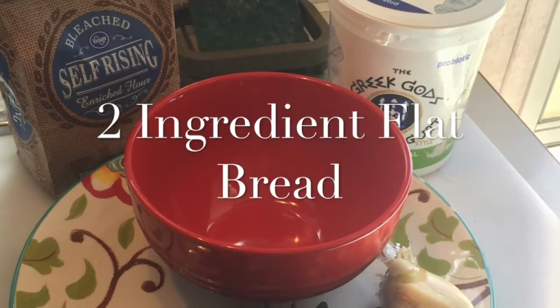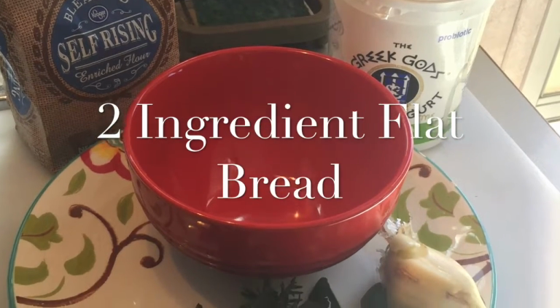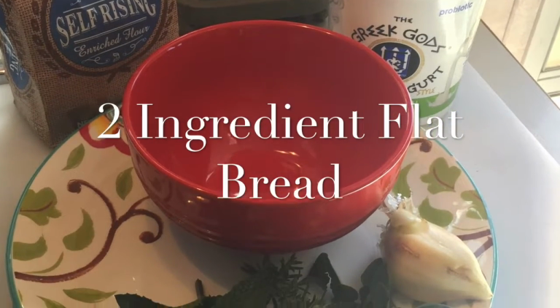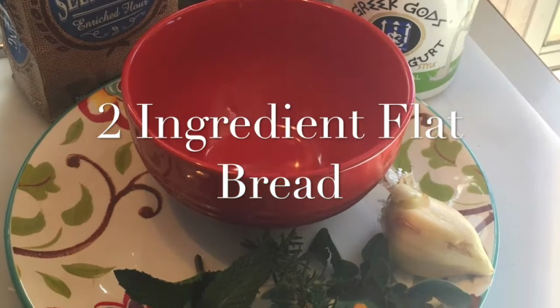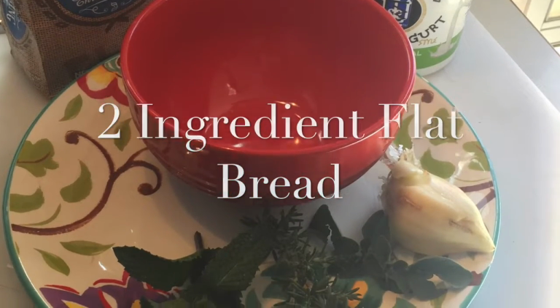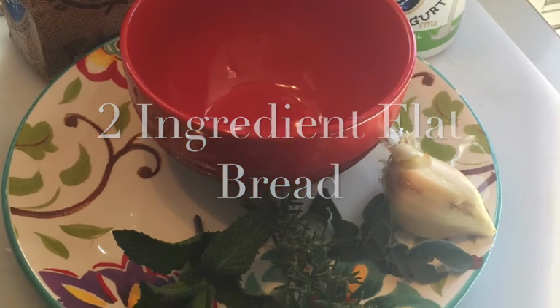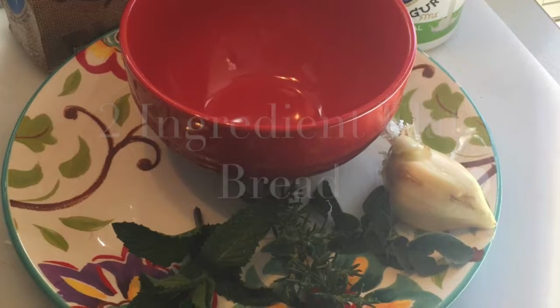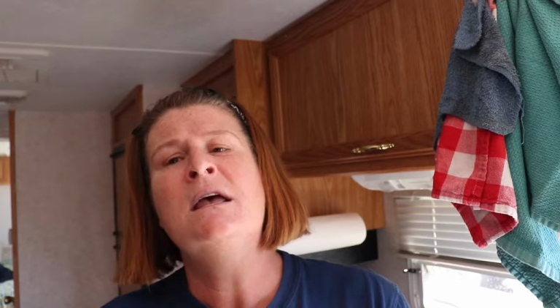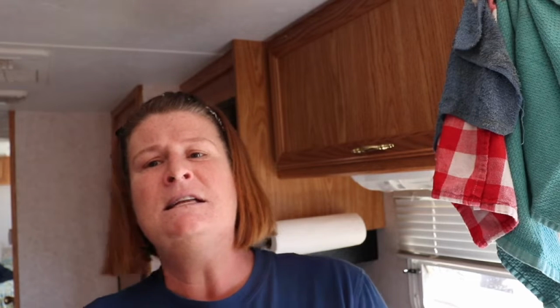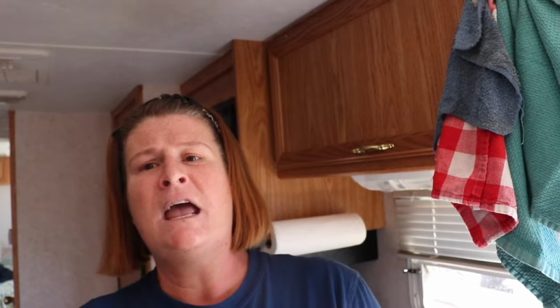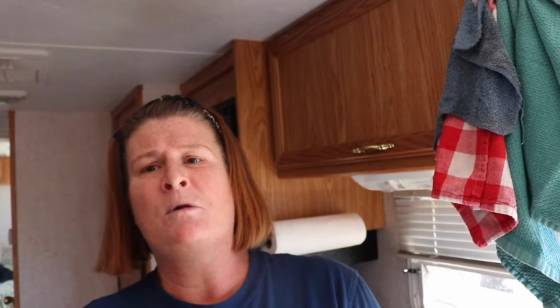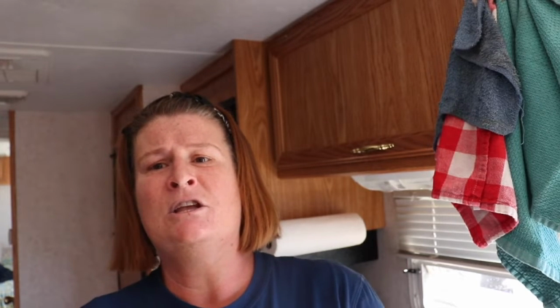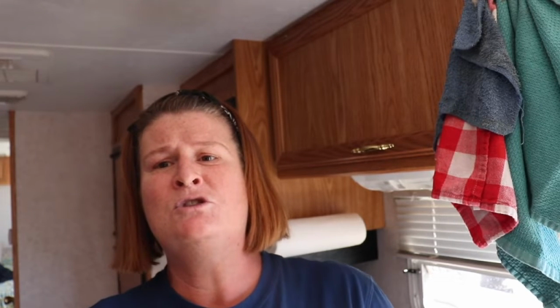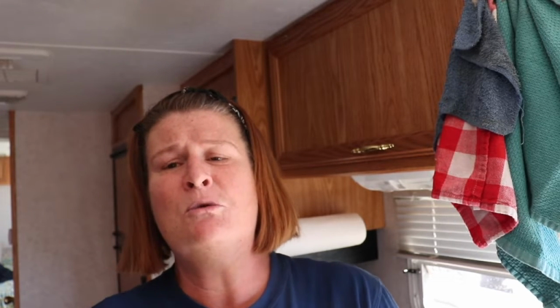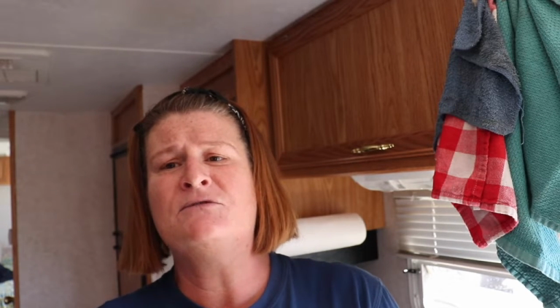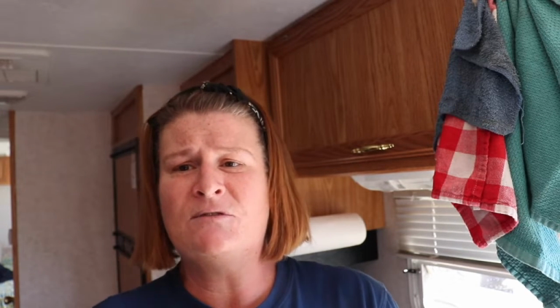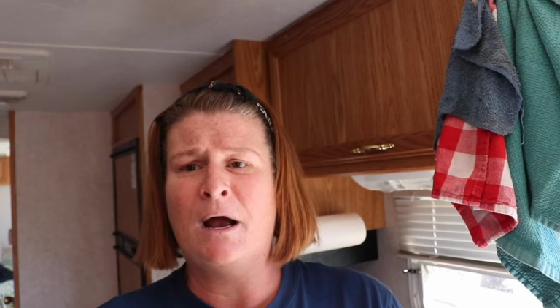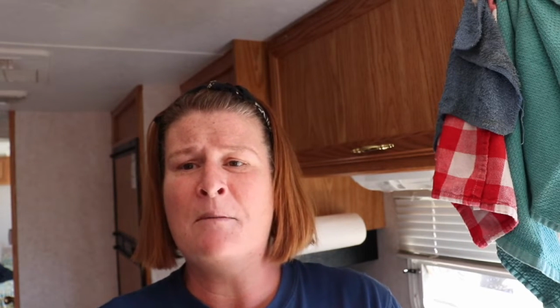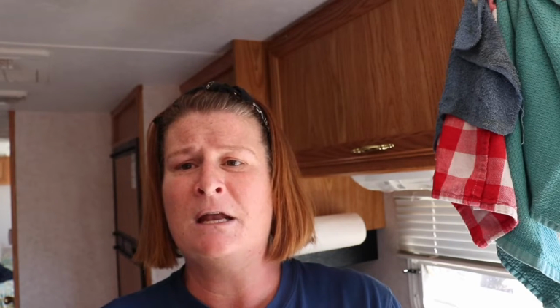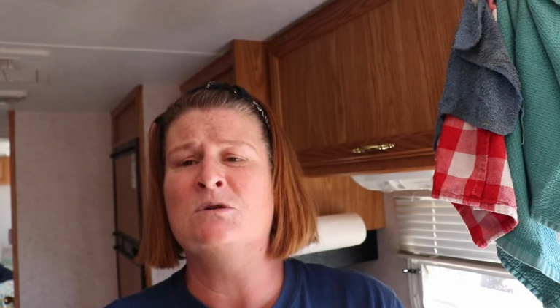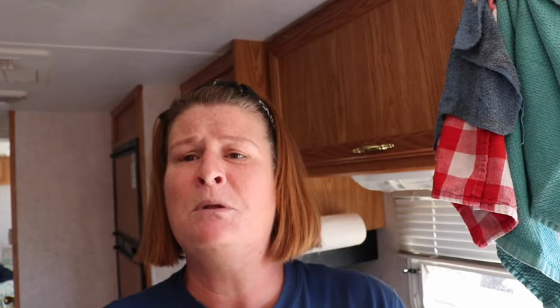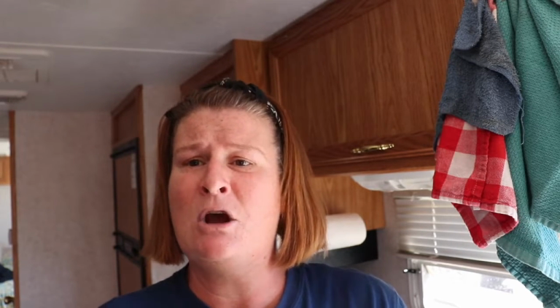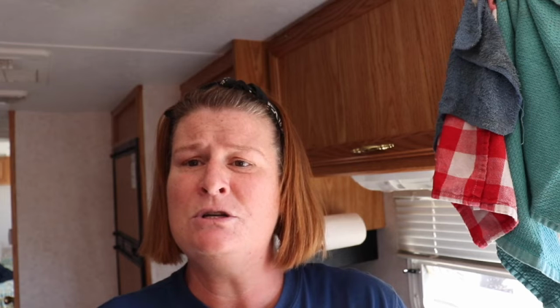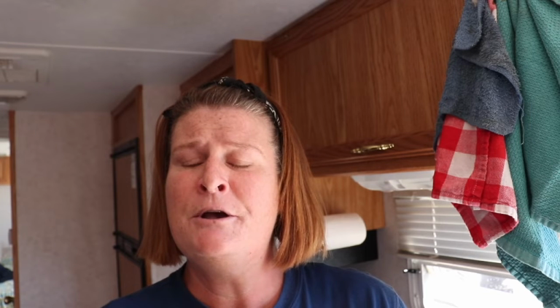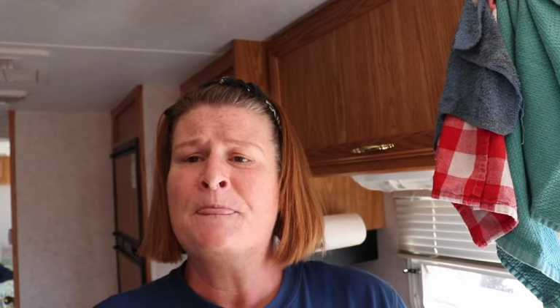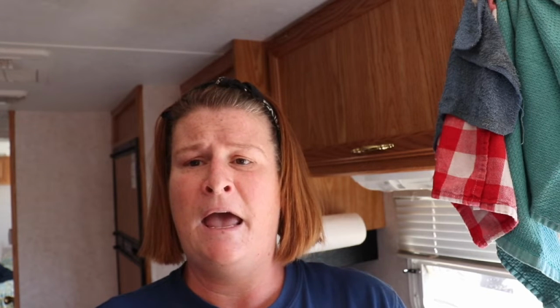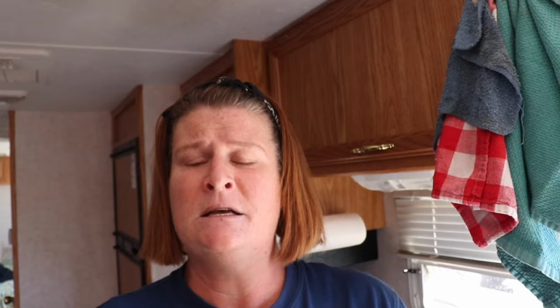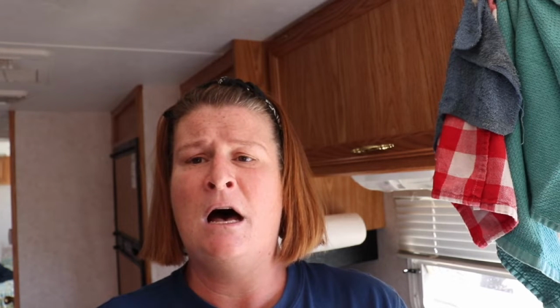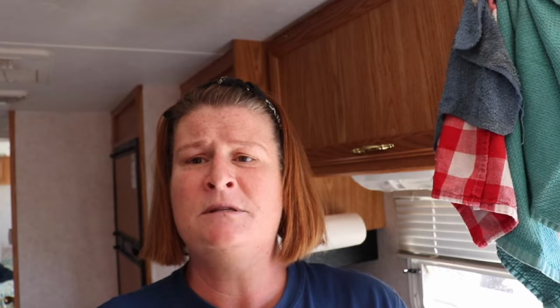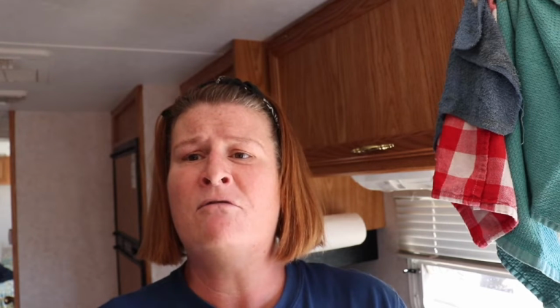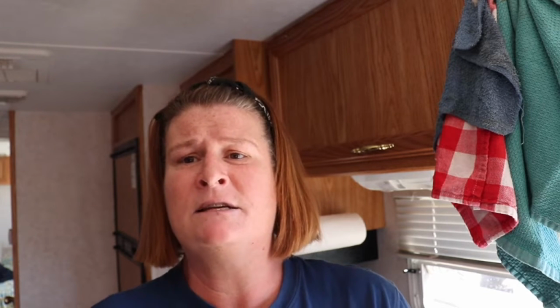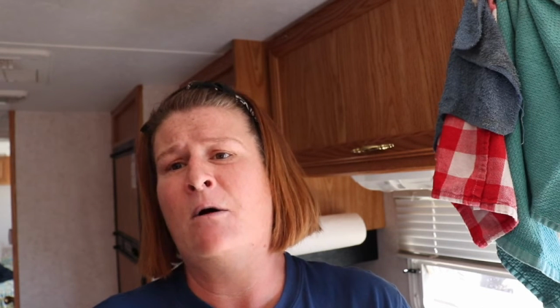Hey everyone! Today I'm going to make some flatbread, and I'm only going to use two ingredients: plain yogurt and self-rising flour.